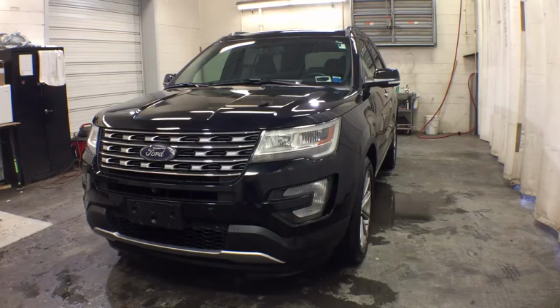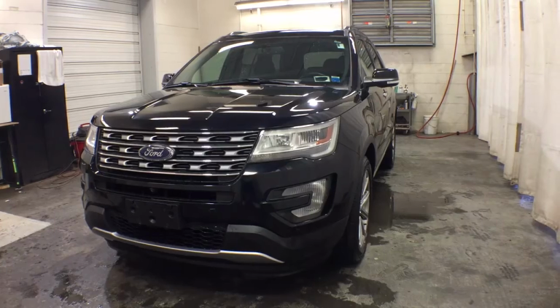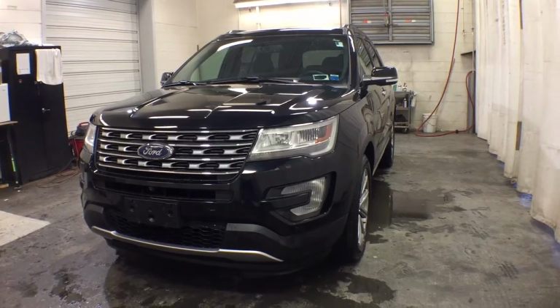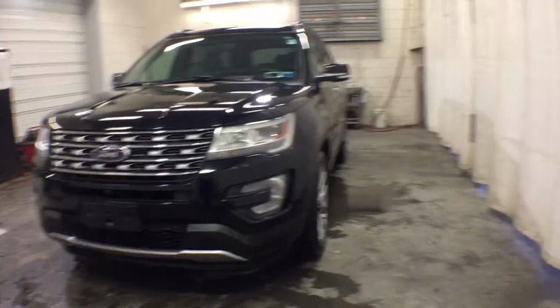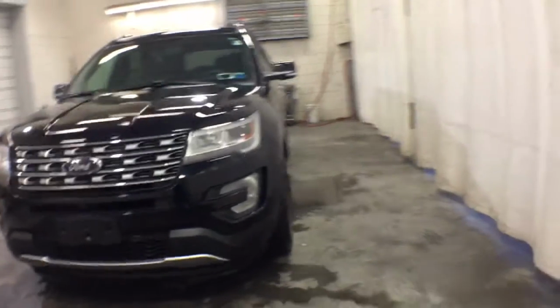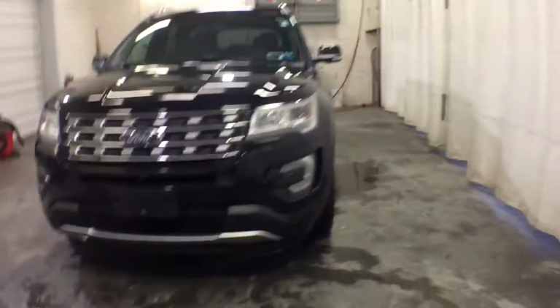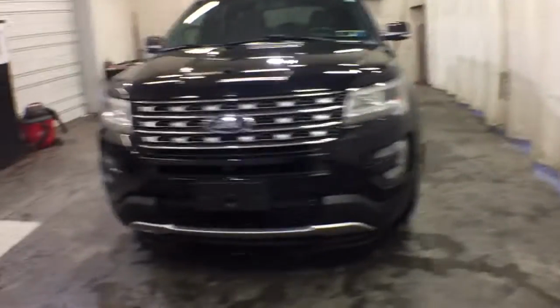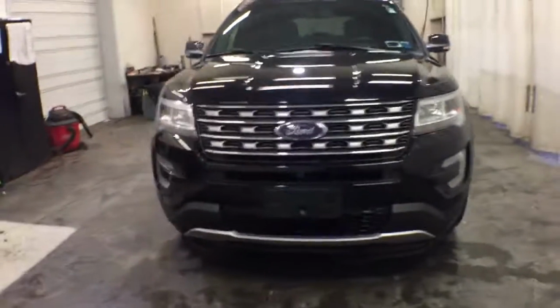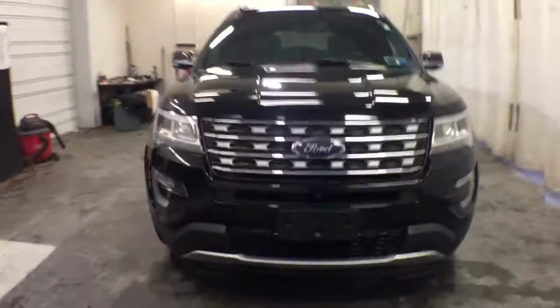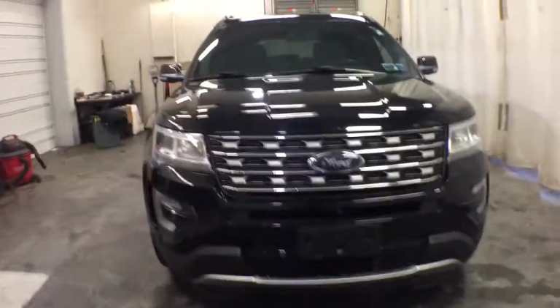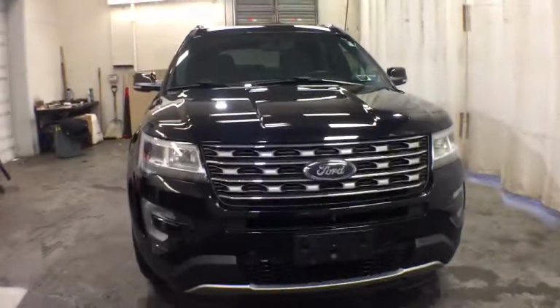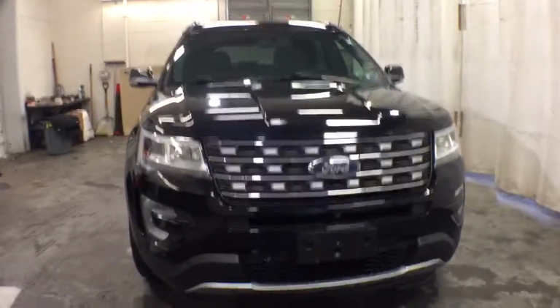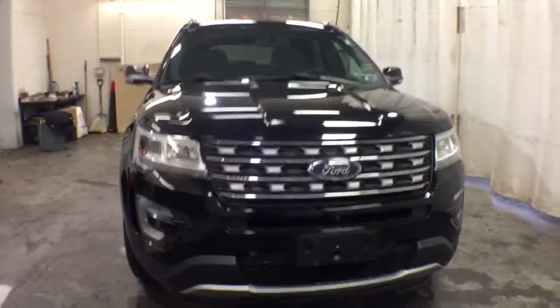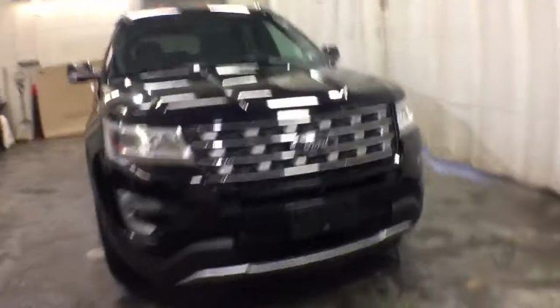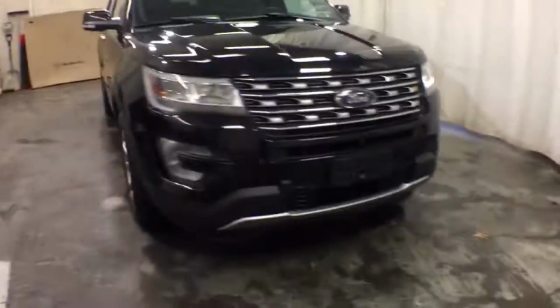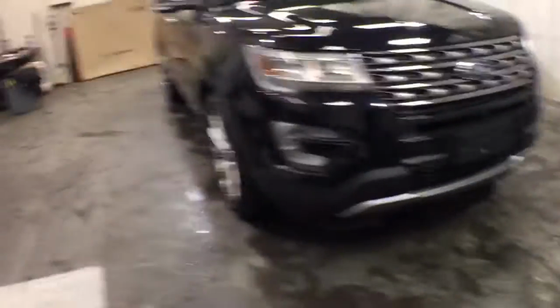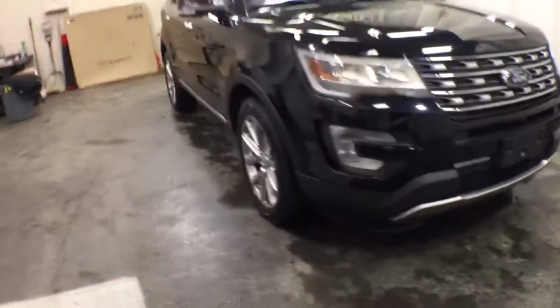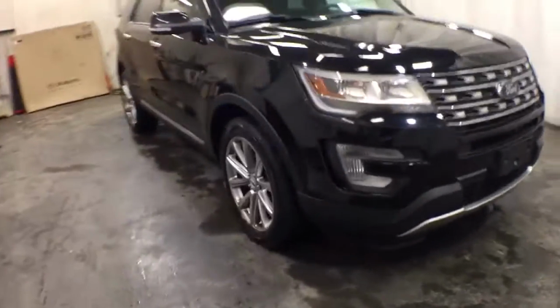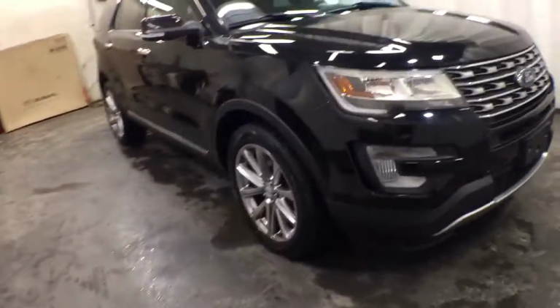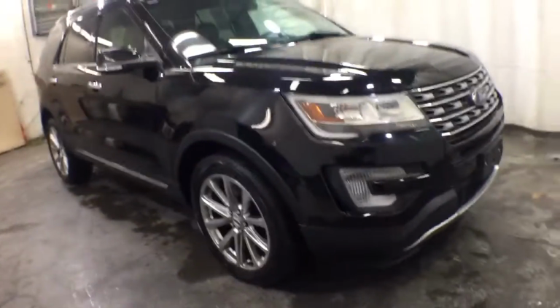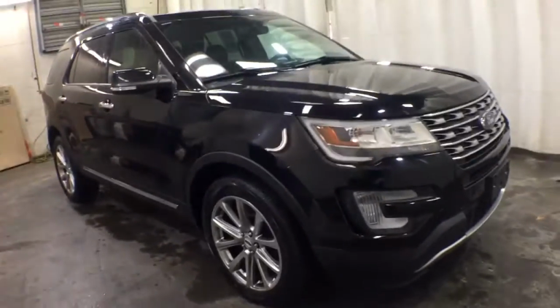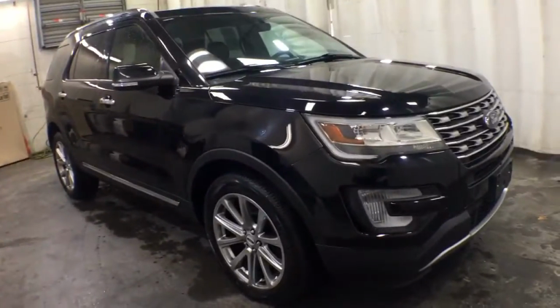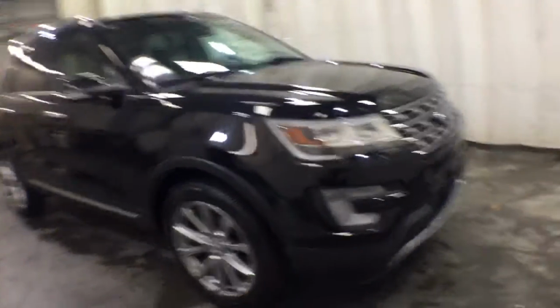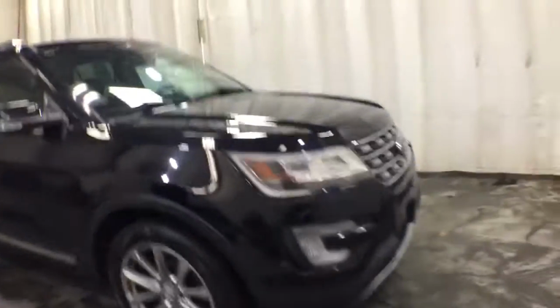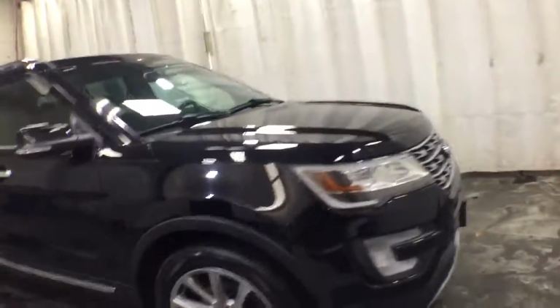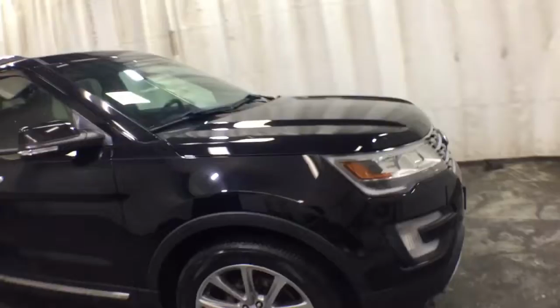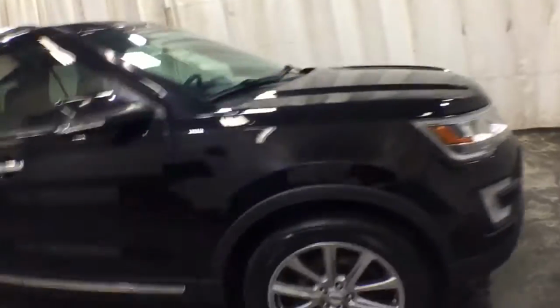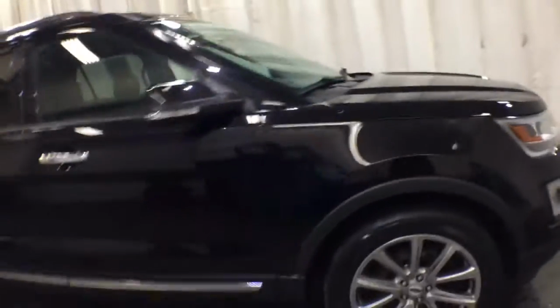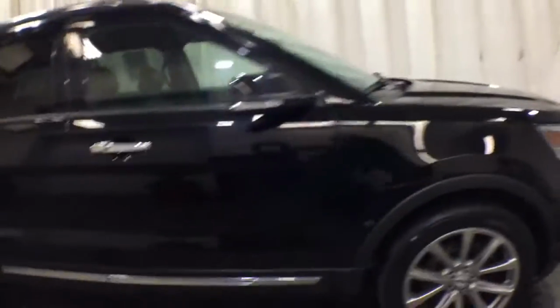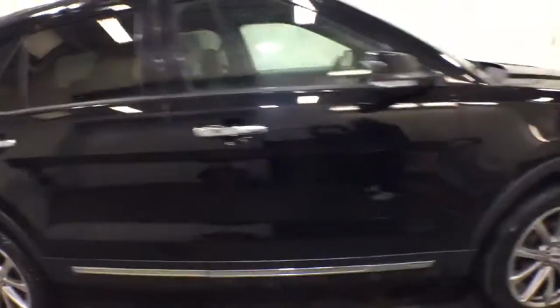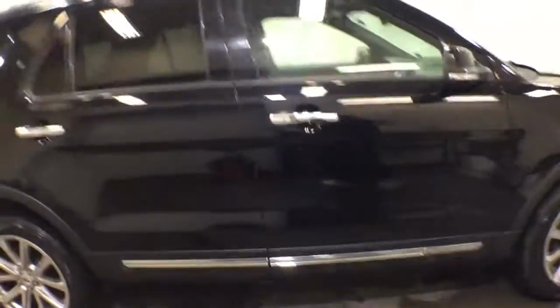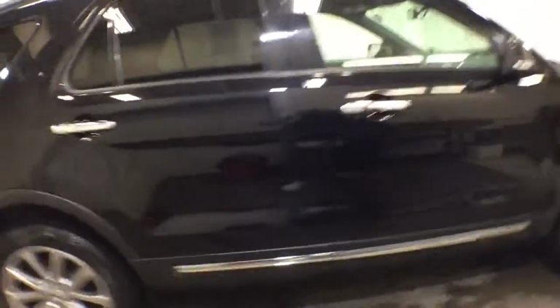Introducing the 2017 Ford Explorer. This vehicle is an outstanding buy with fewer than 50,000 miles on the odometer. Here's an Explorer that brings an uncompromising spirit to all your adventures.